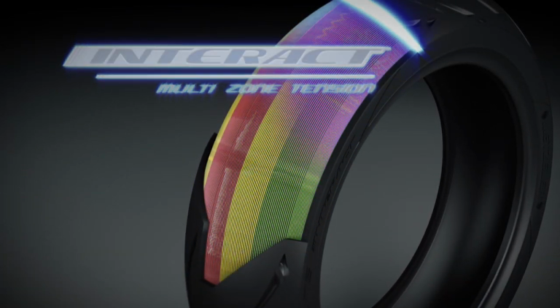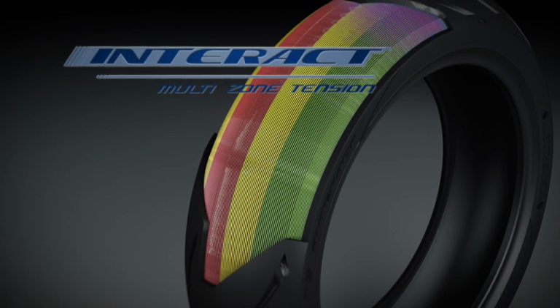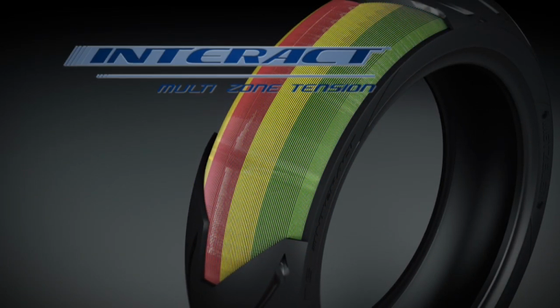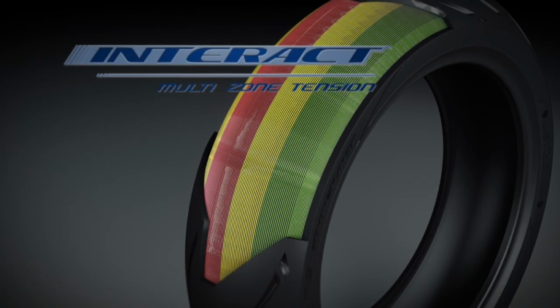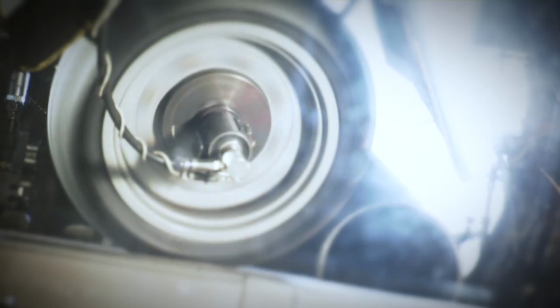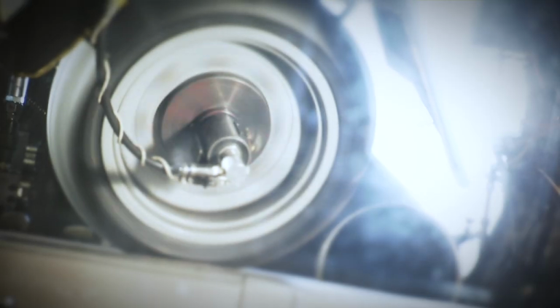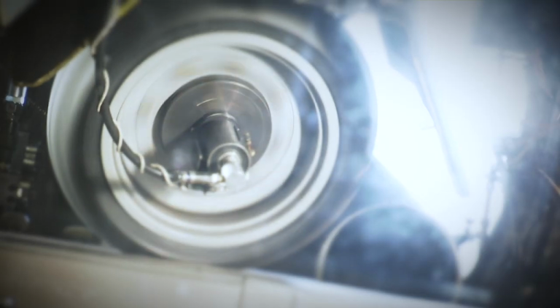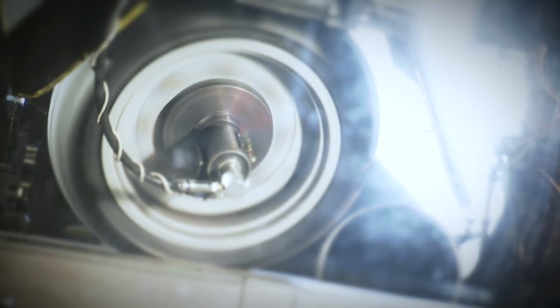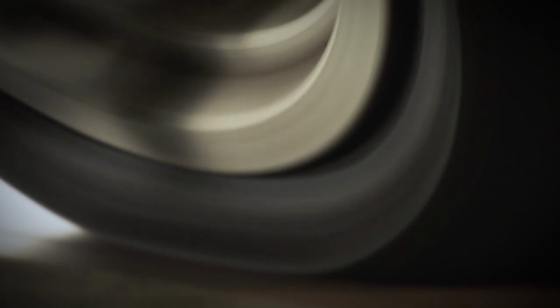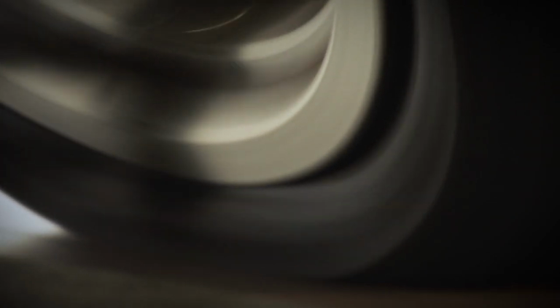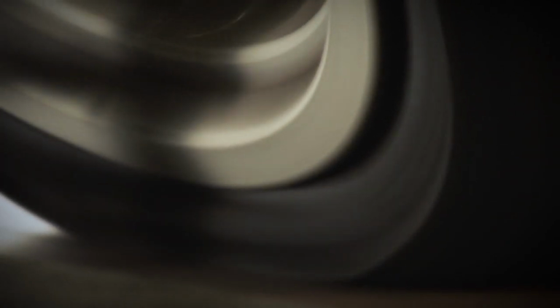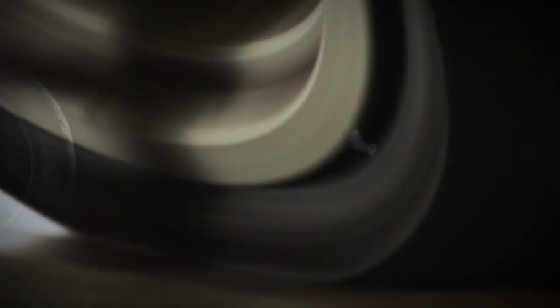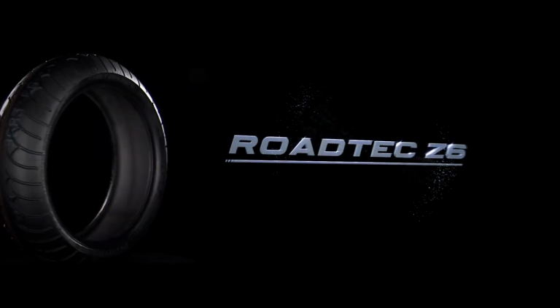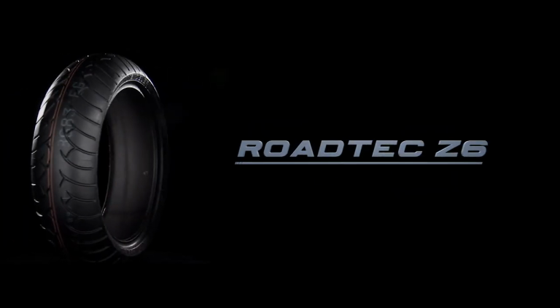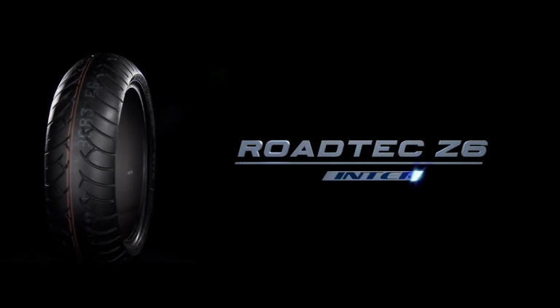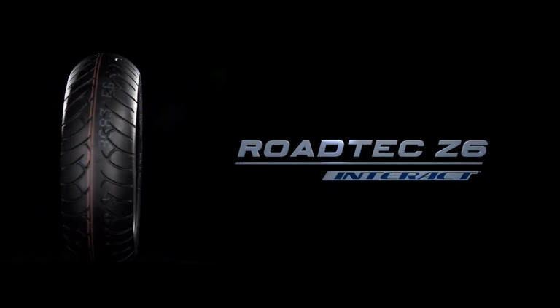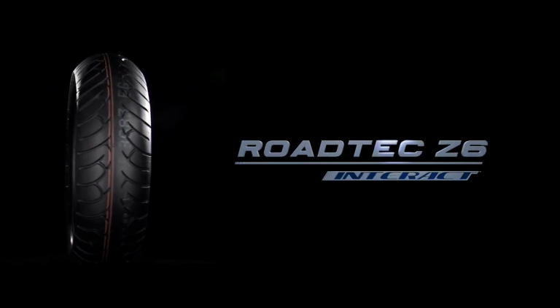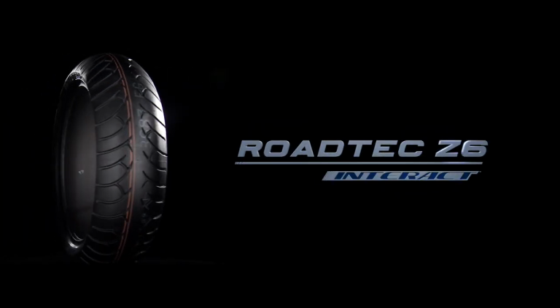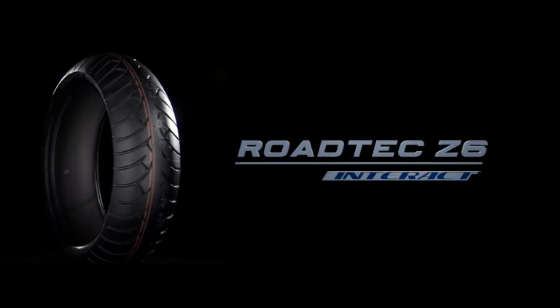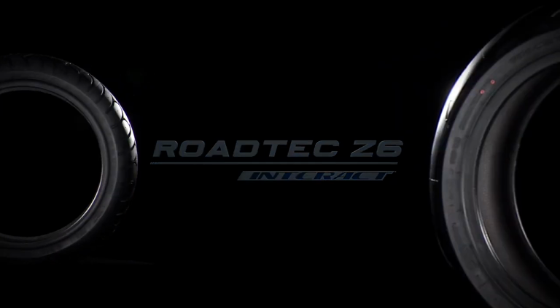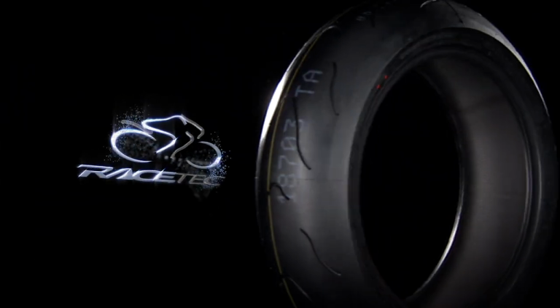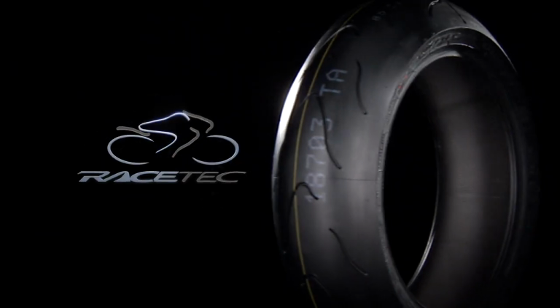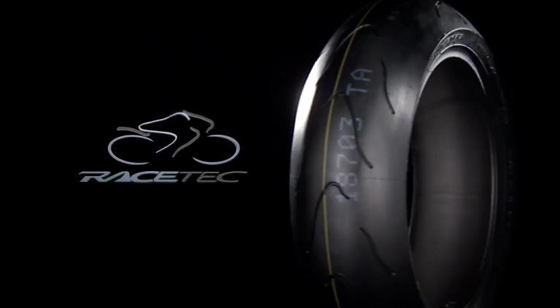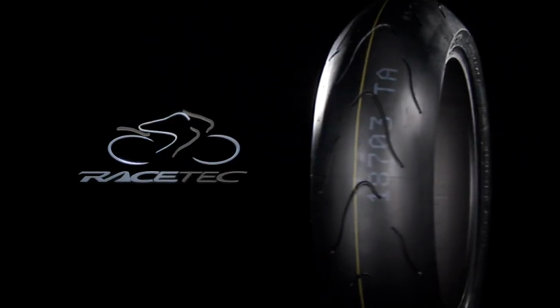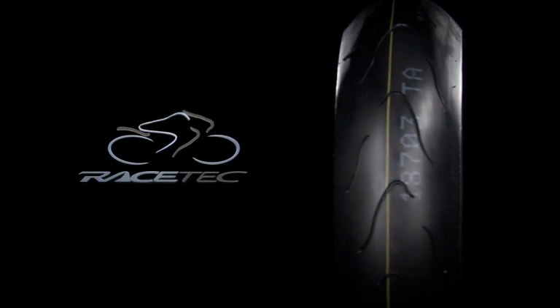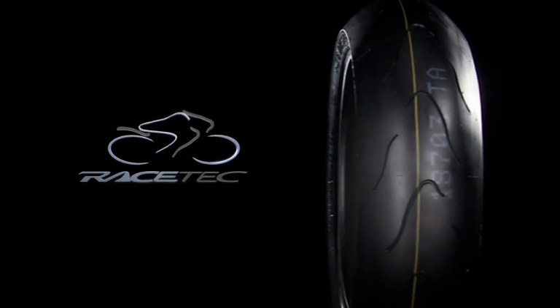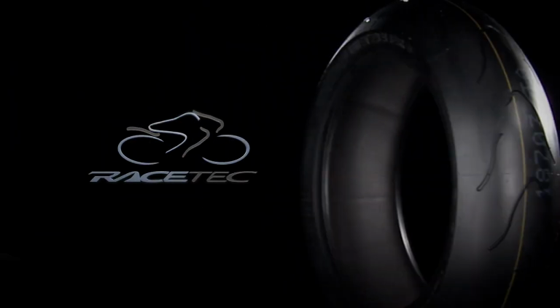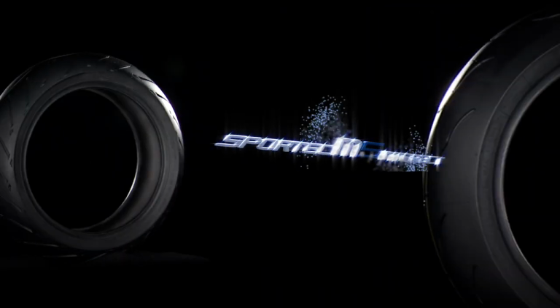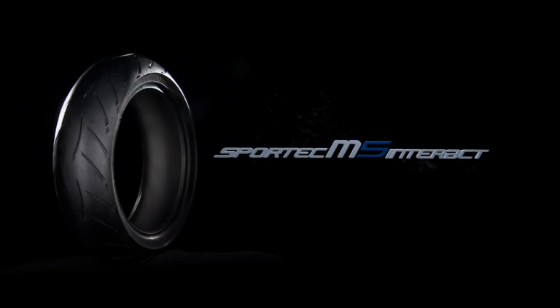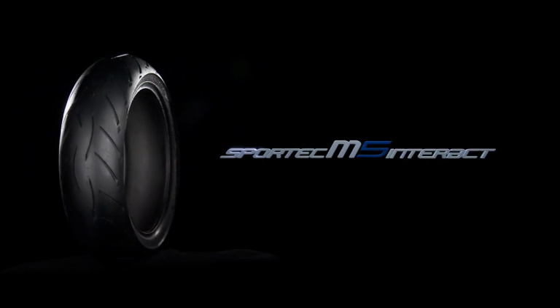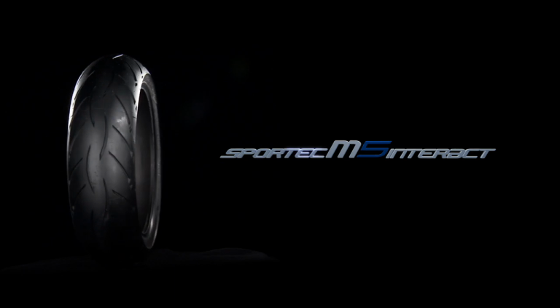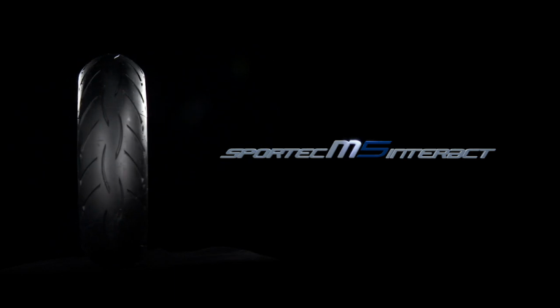Metzeler Interact Technology brings you three different highly specialised tyres: Roadtec Z6 Interact, Racetech Interact, and Sporttec M5 Interact.